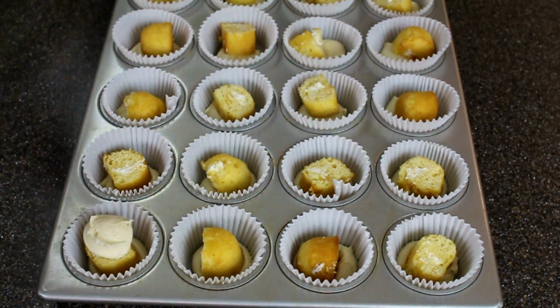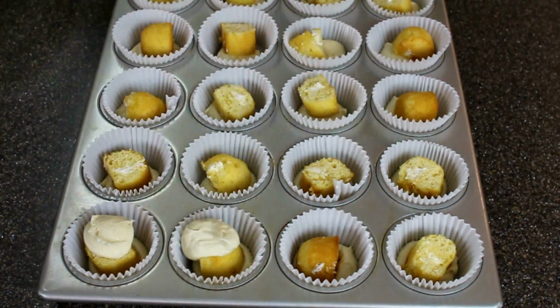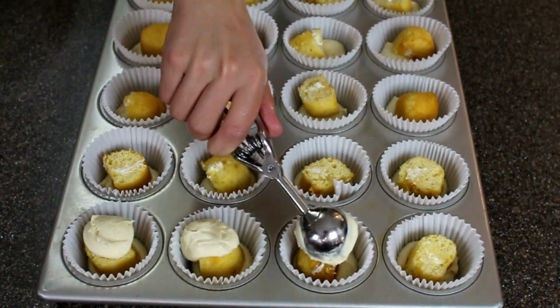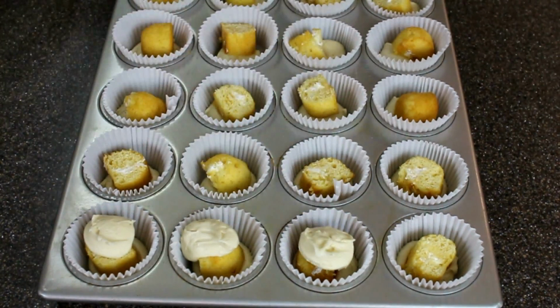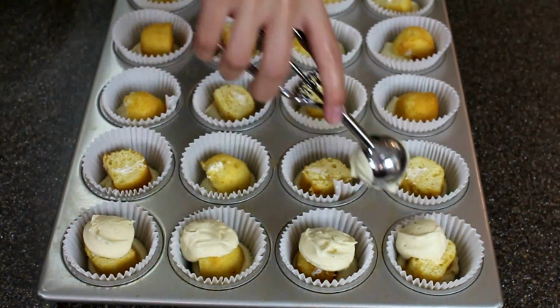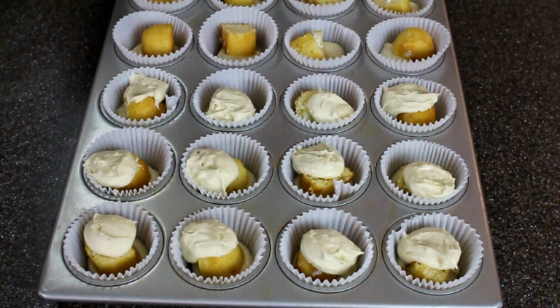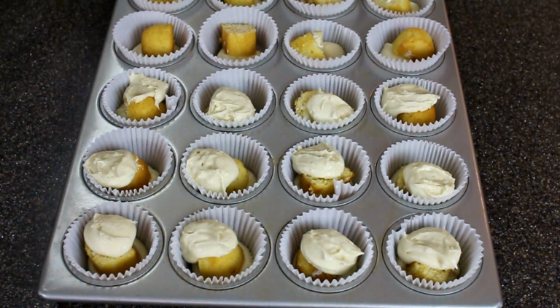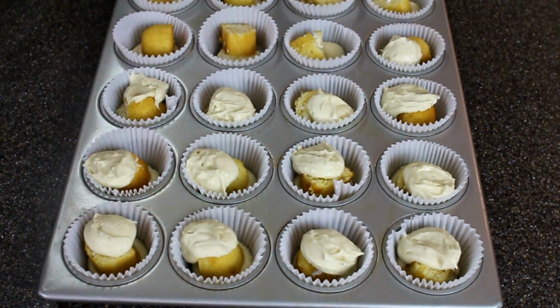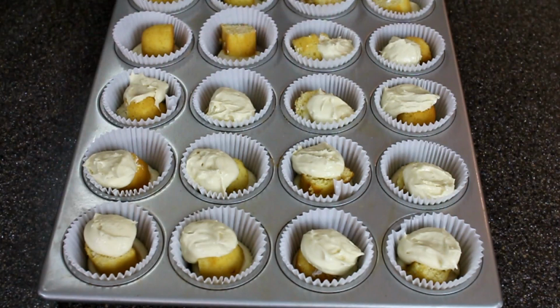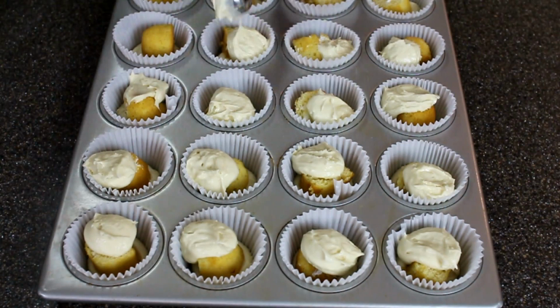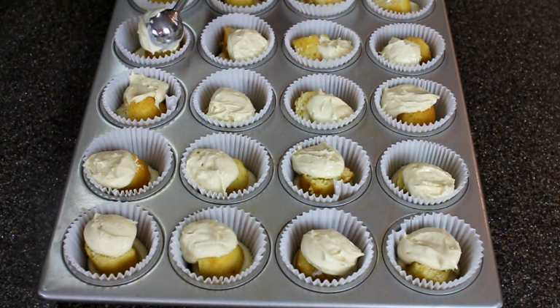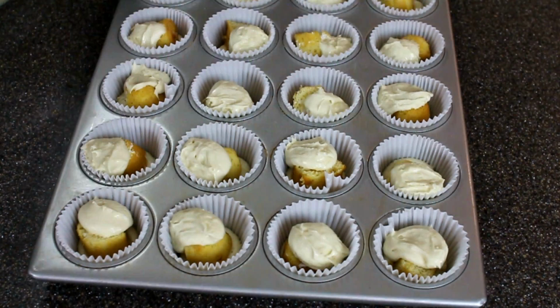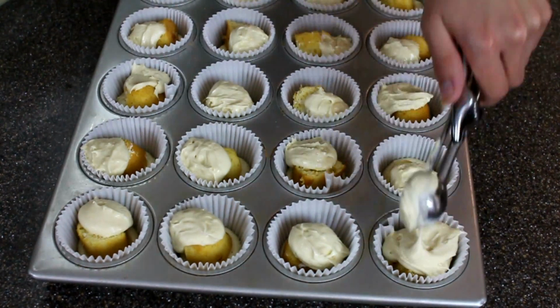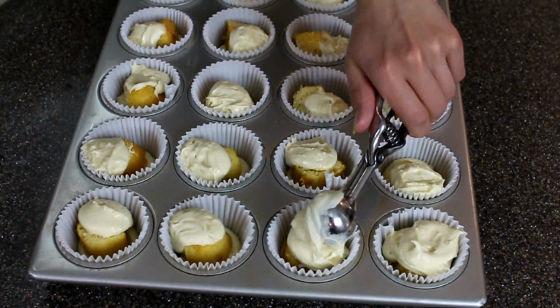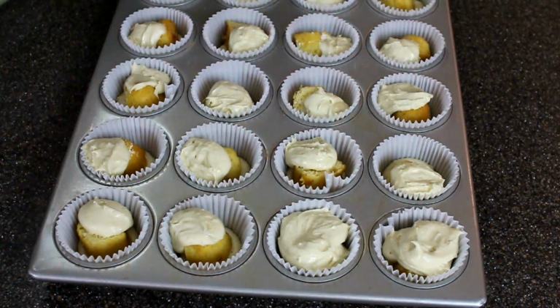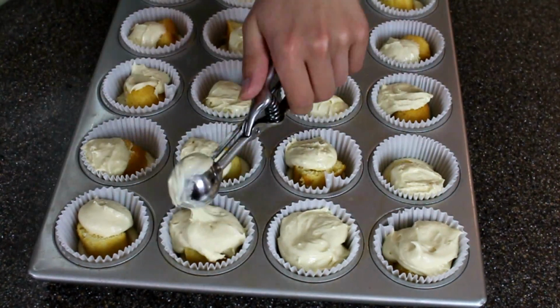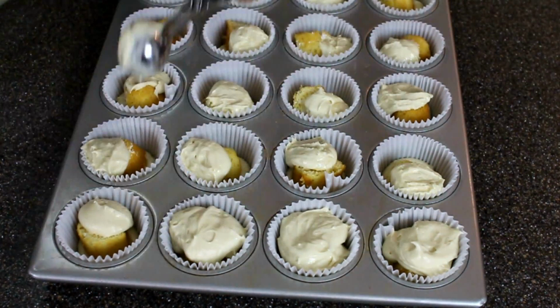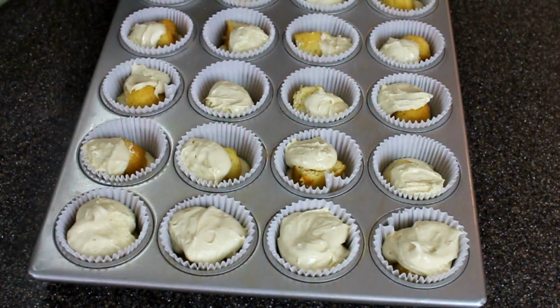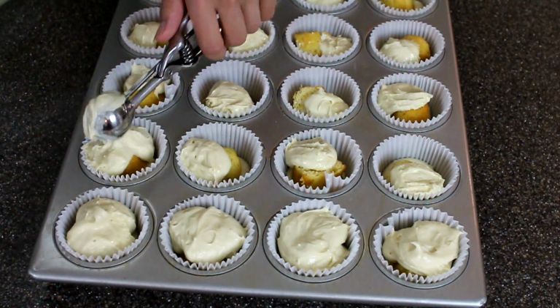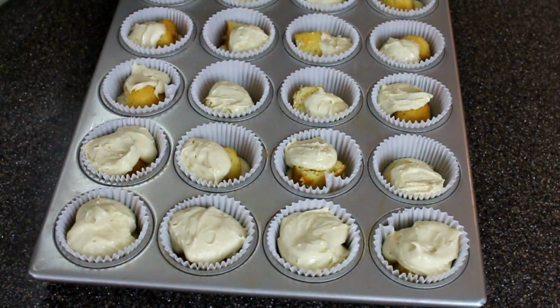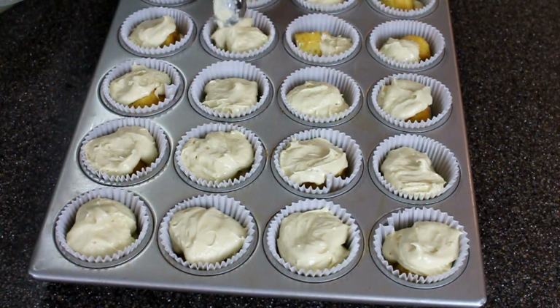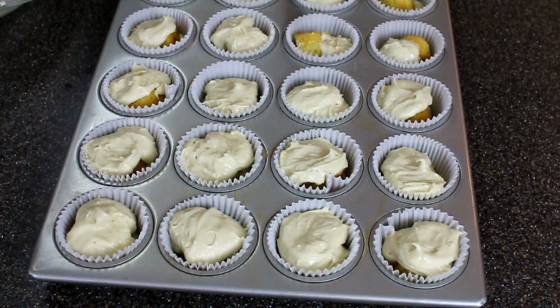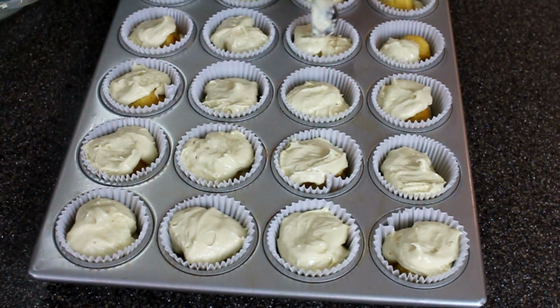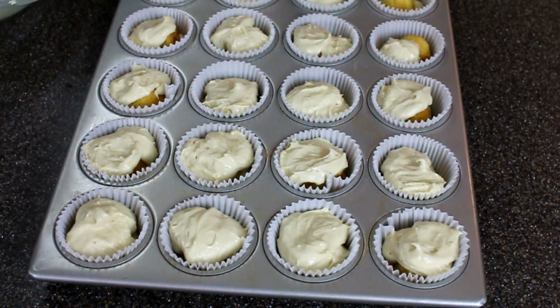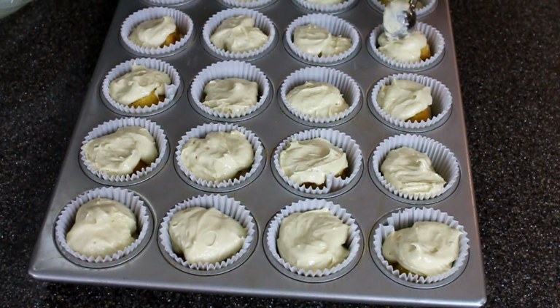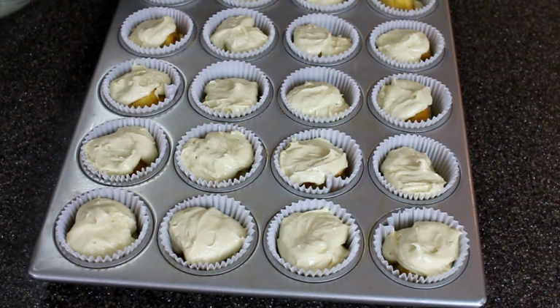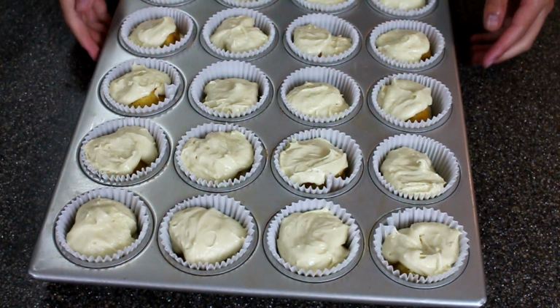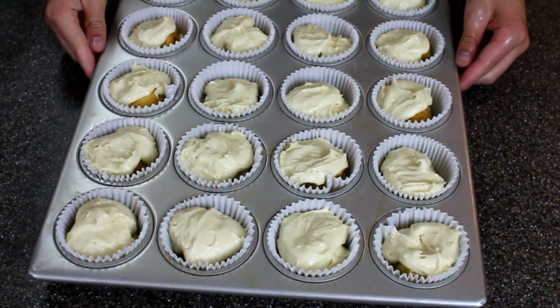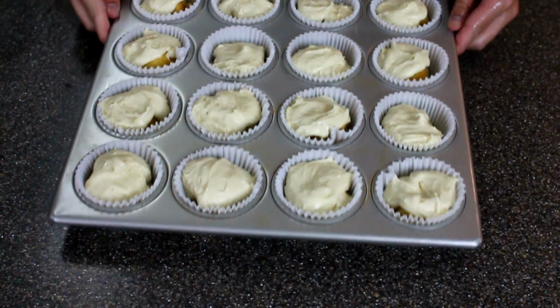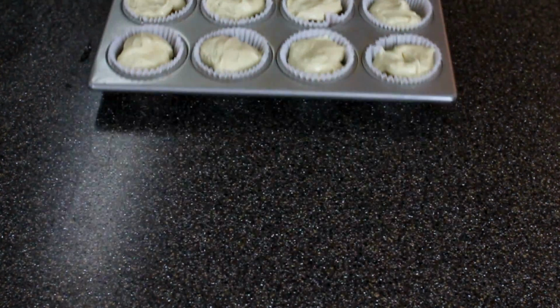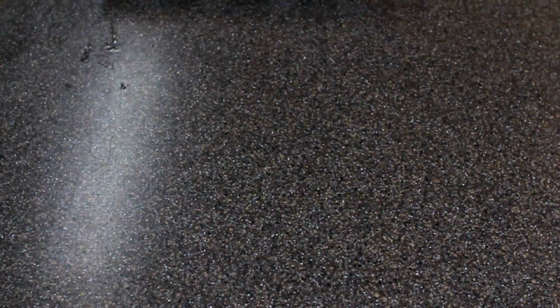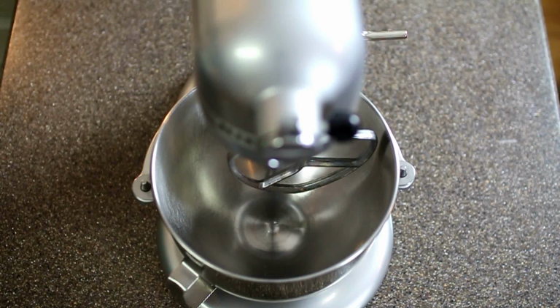Now I'm just going to take an additional two scoops of batter. You're going to want to make sure the Twinkie is completely covered just so it doesn't burn in the oven. Once that's done, you're going to pop this into a 350 degree oven for about 20 minutes.